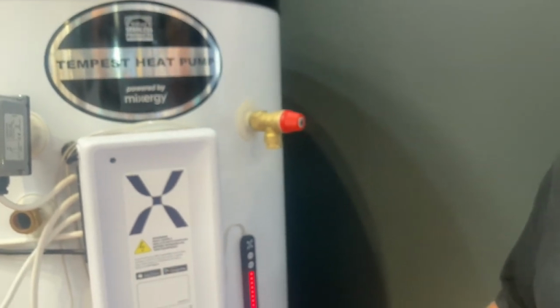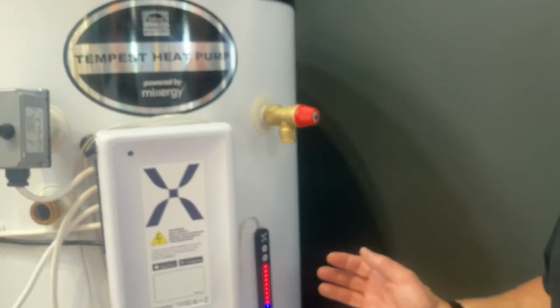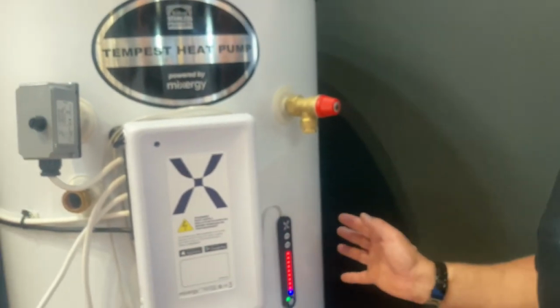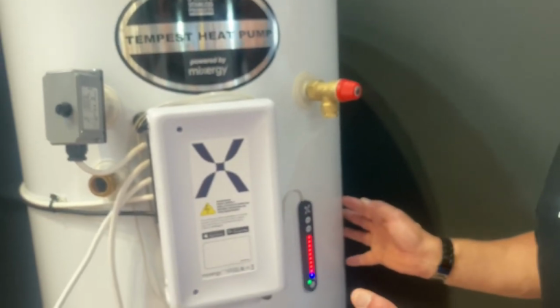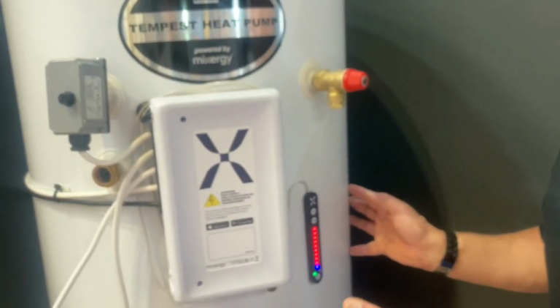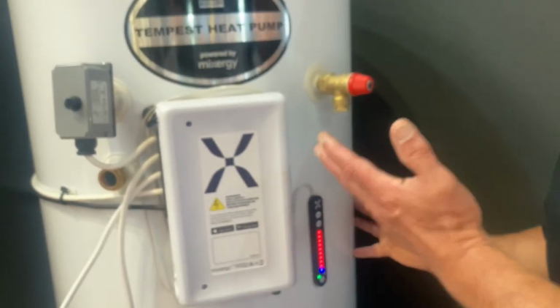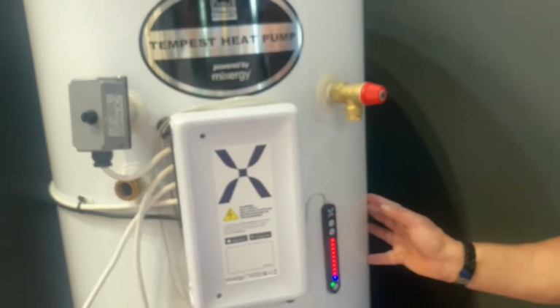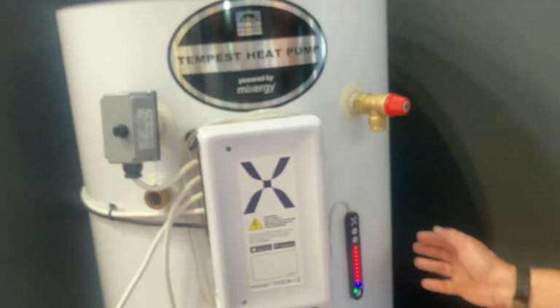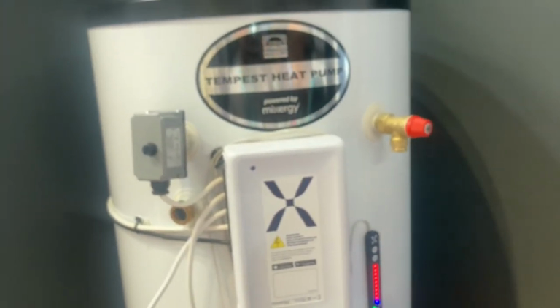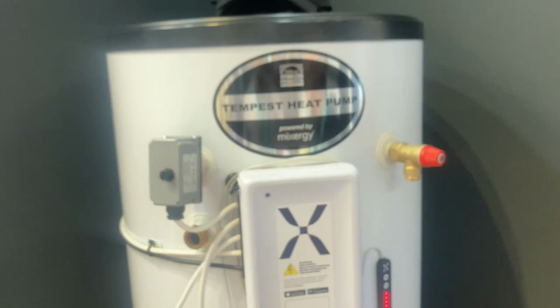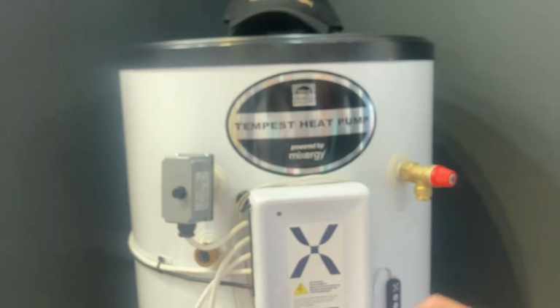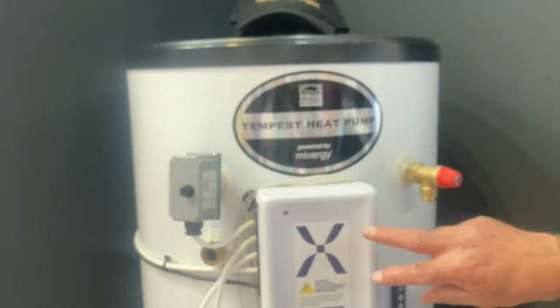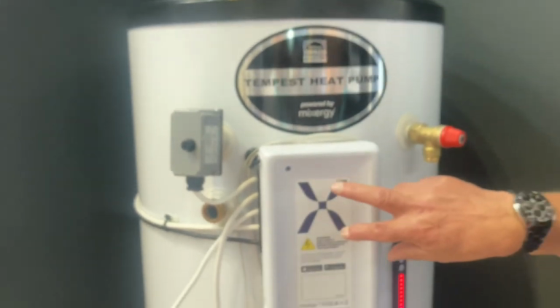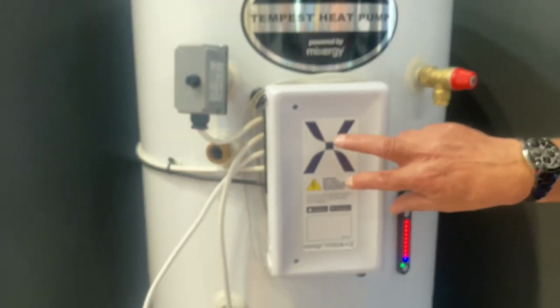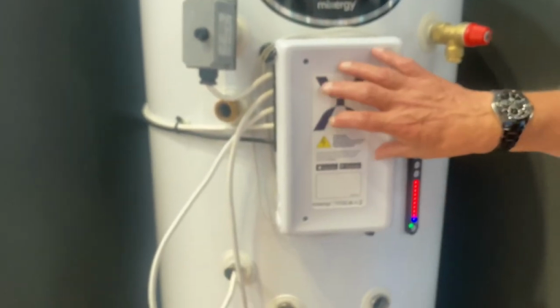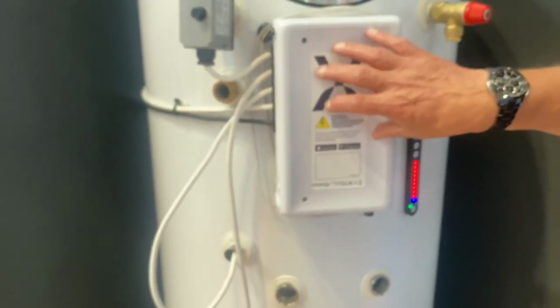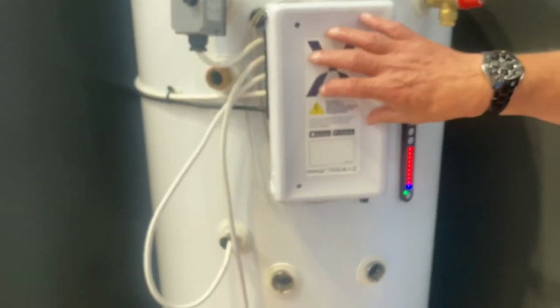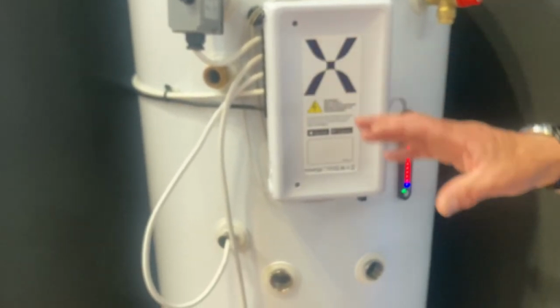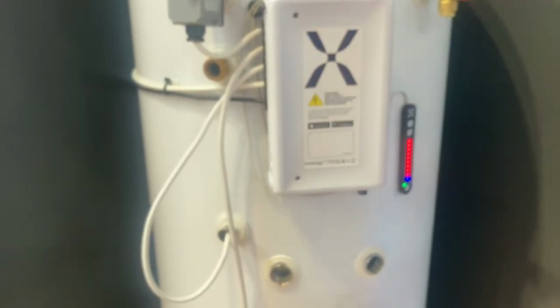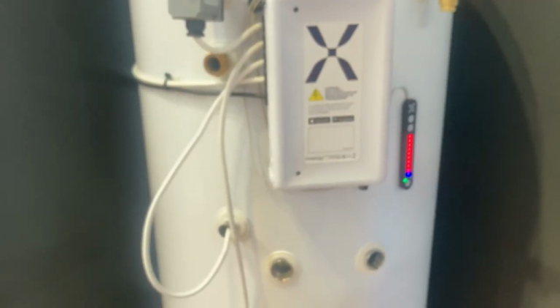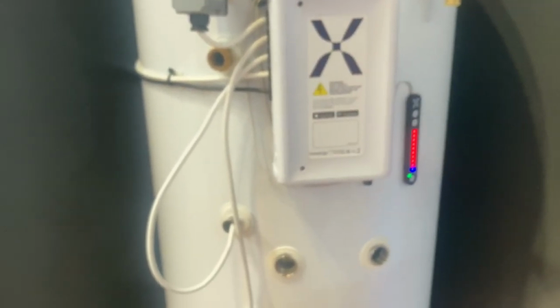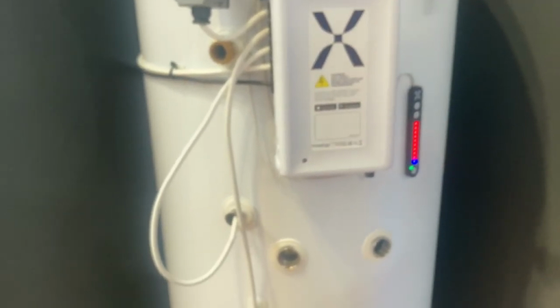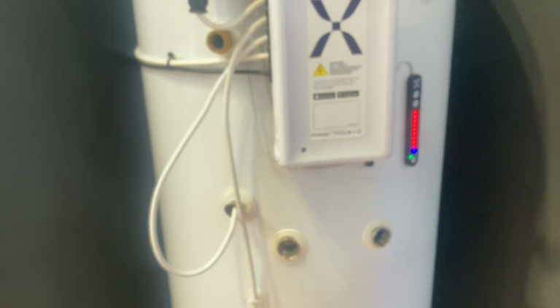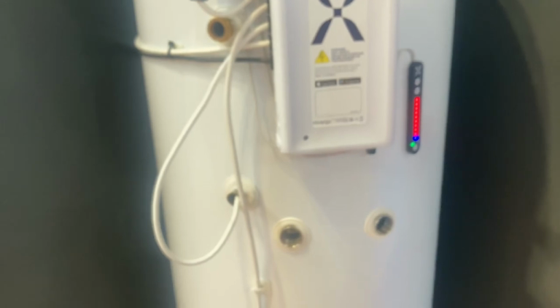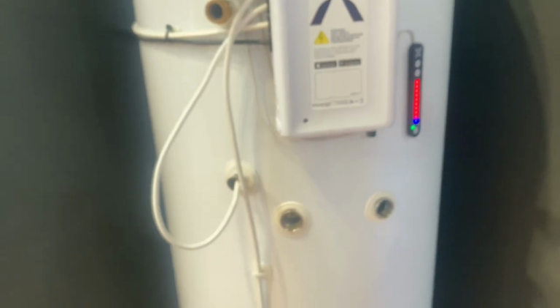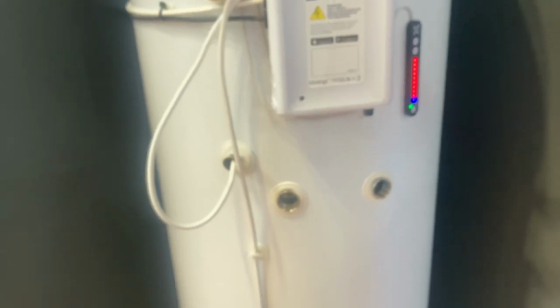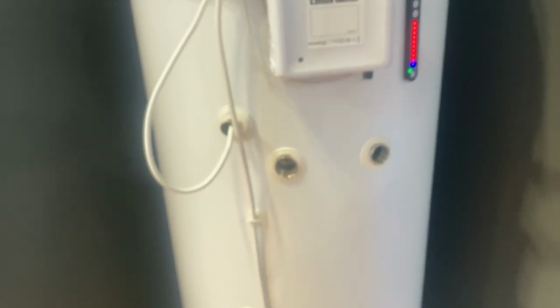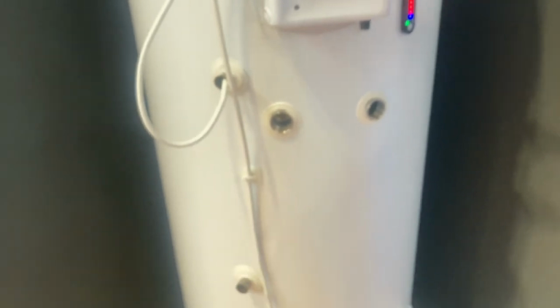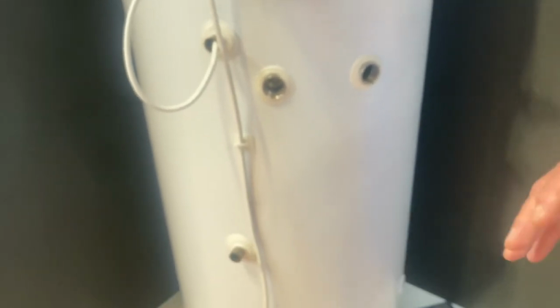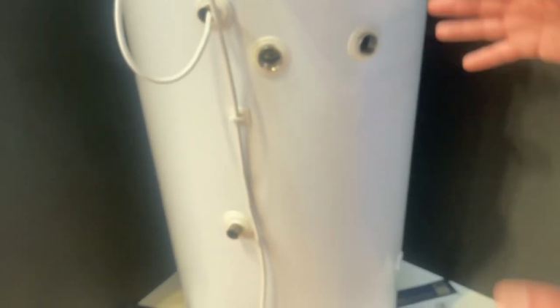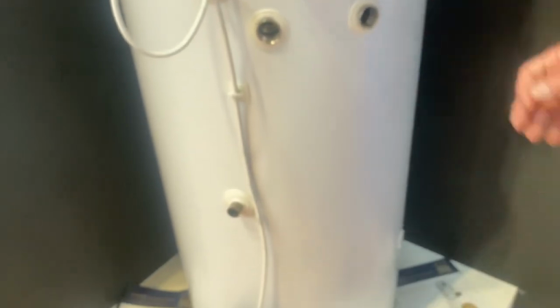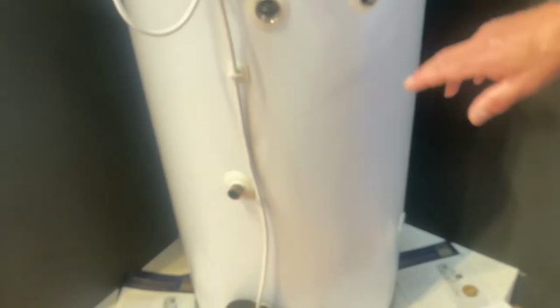So you might wake up and think, oh, where's that — it's filled that up! It's actually recognised that the power is cheaper overnight because the power companies are actually selling it cheaper, and that's where it goes.